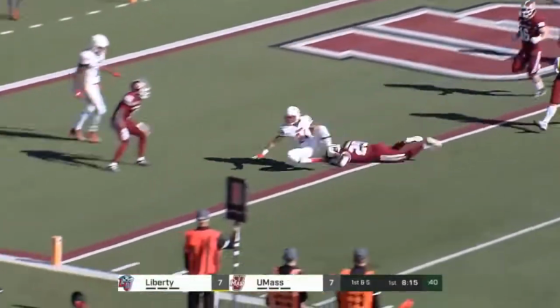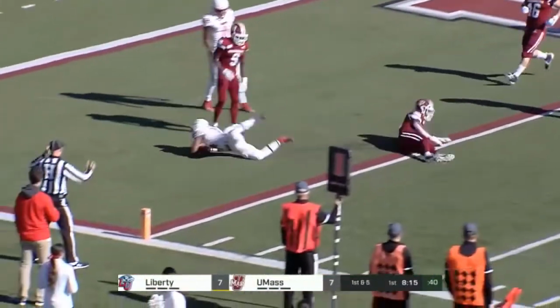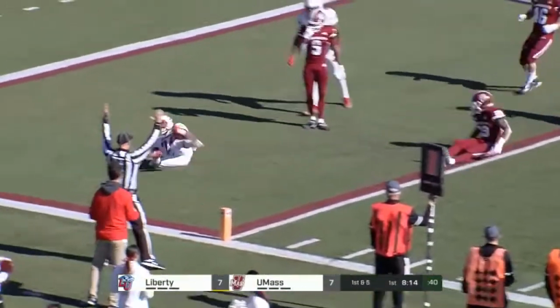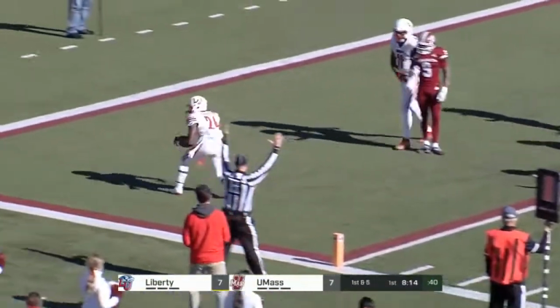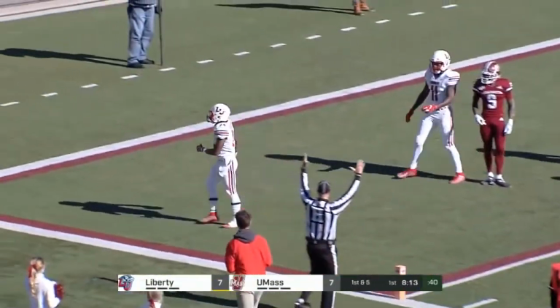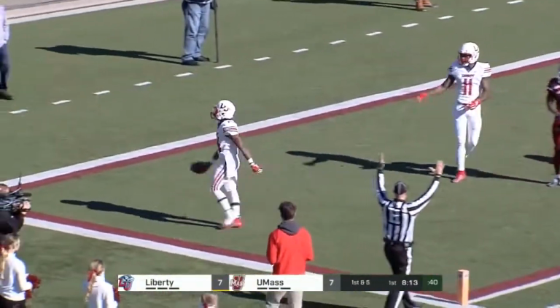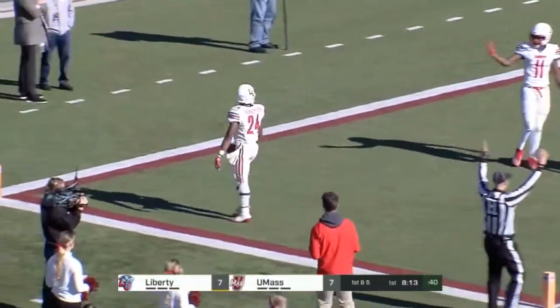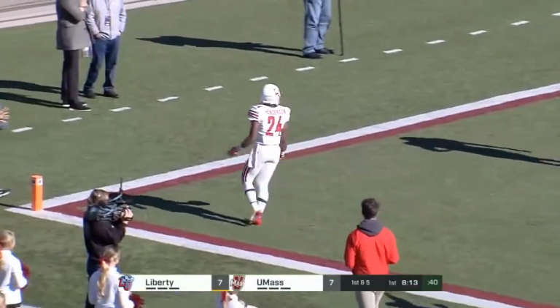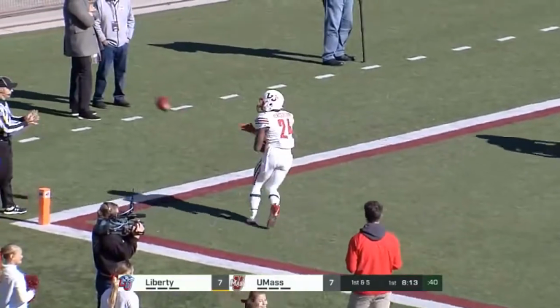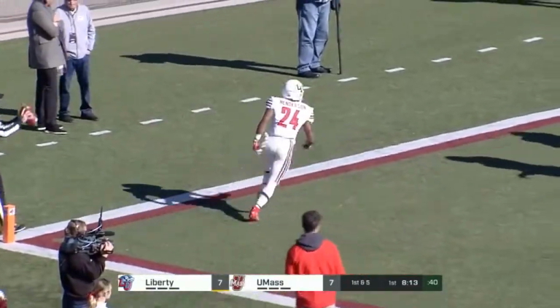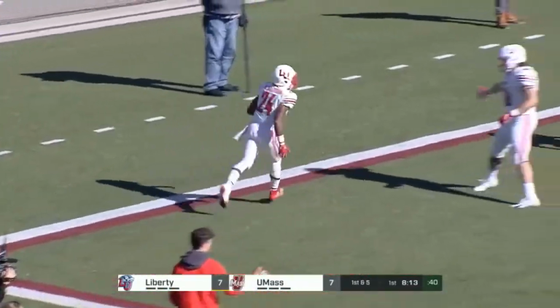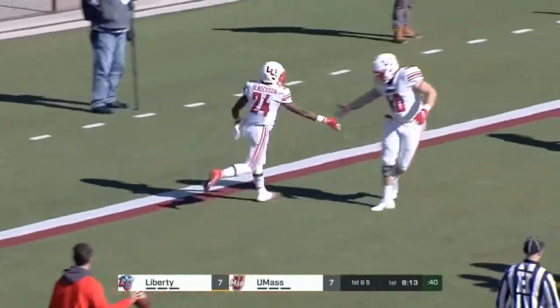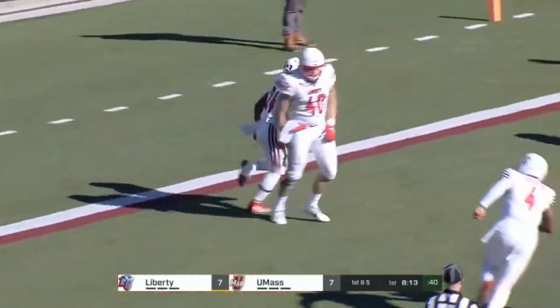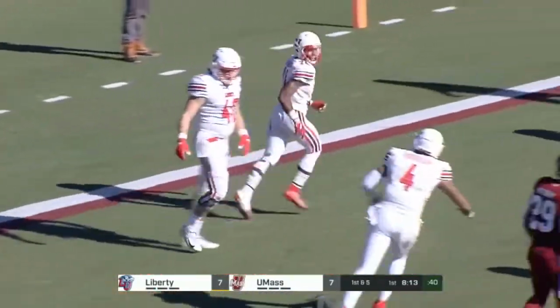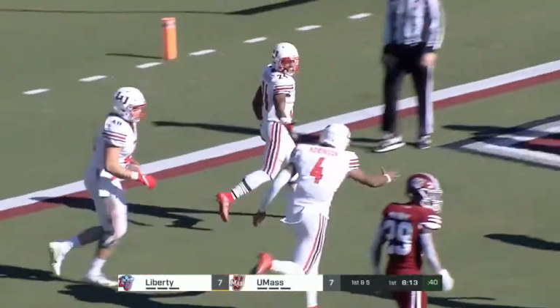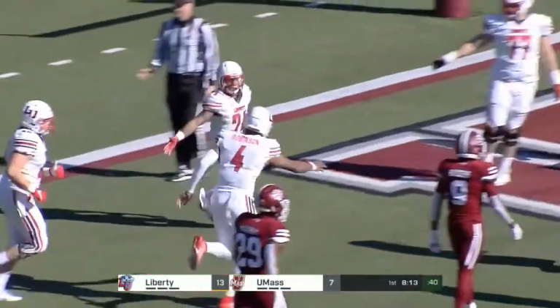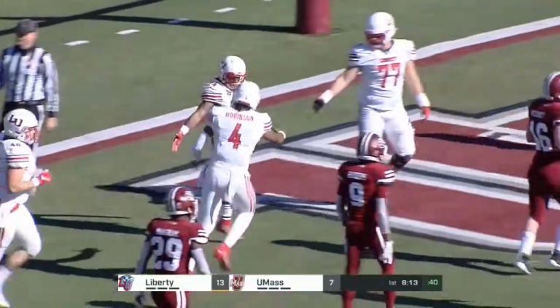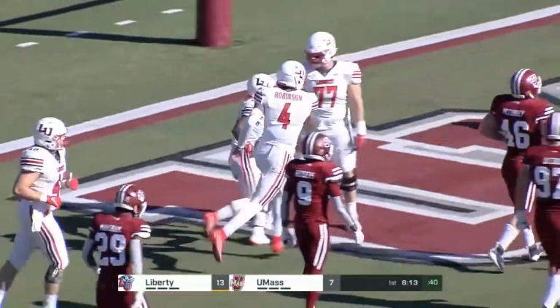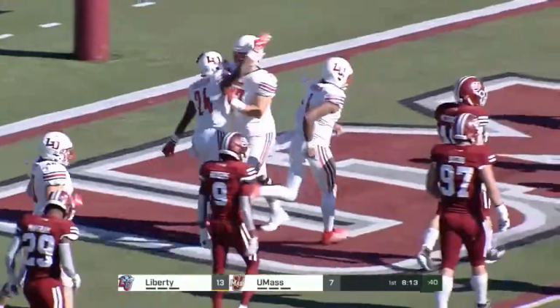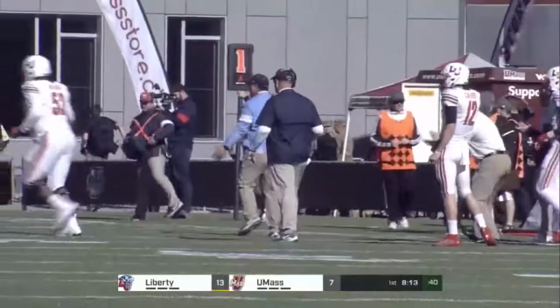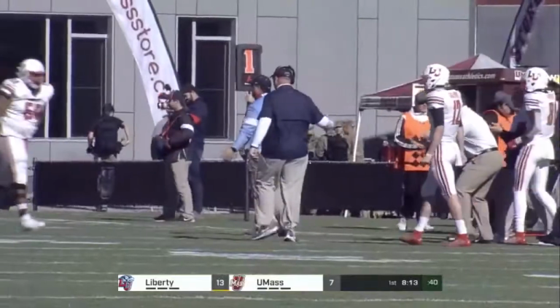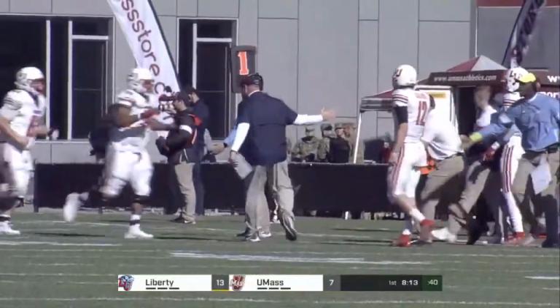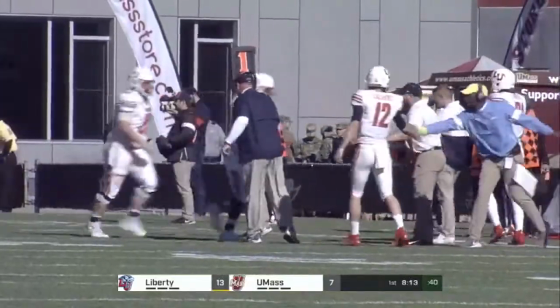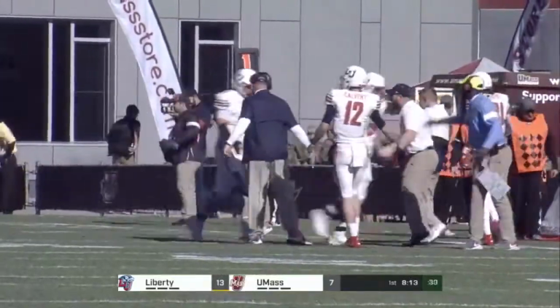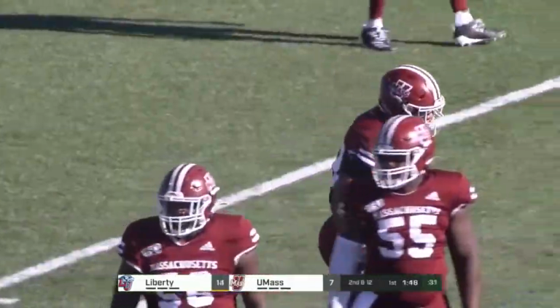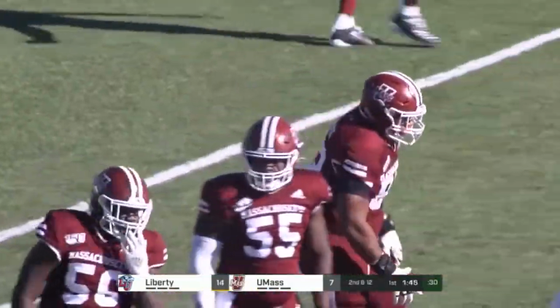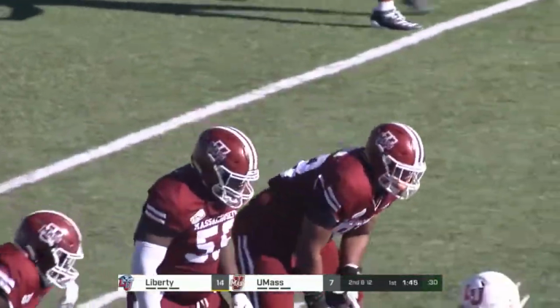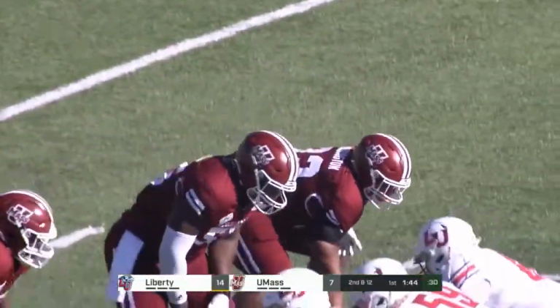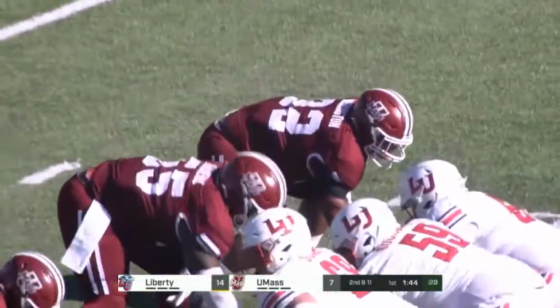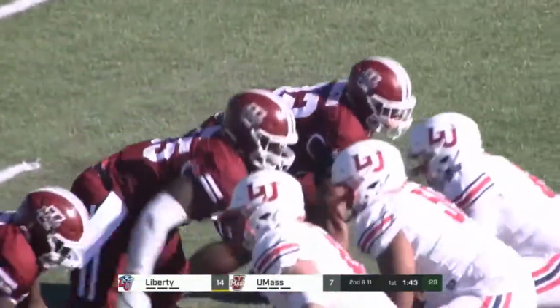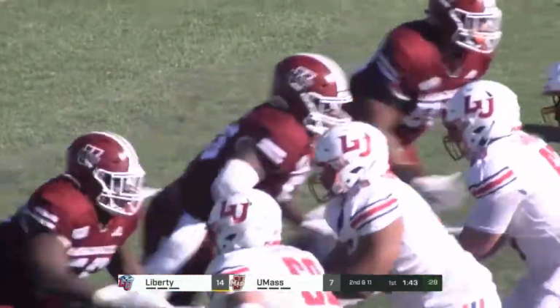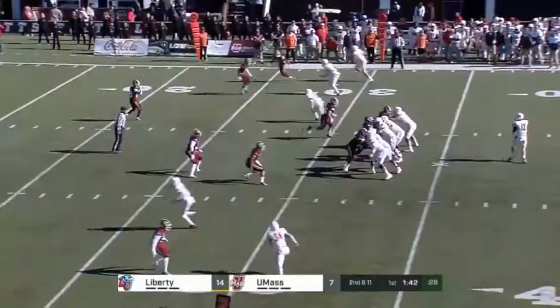As we come back live, Liberty is in the end zone. It's a pitch on a jet sweep. That was Troy Henderson, the number four running back on the depth chart. That's to be a halfback pass — almost looked like Mack wanted to throw the ball.